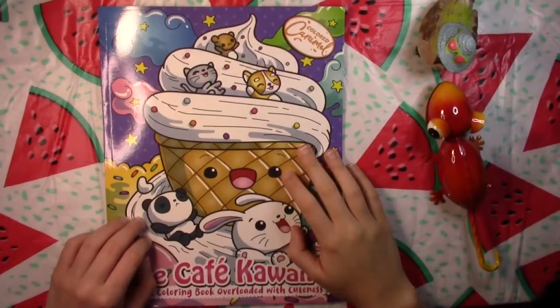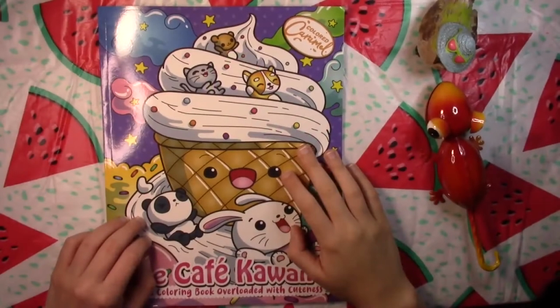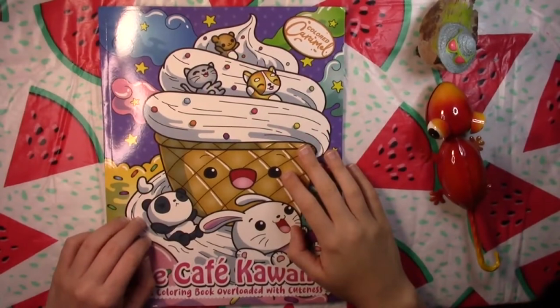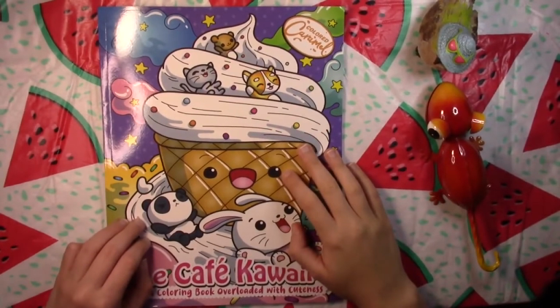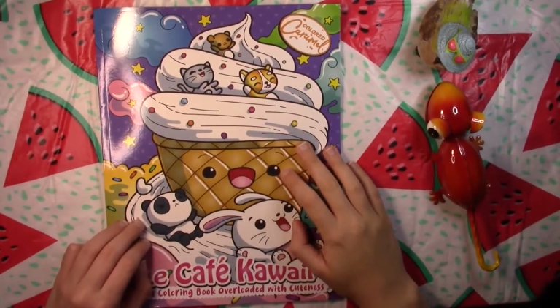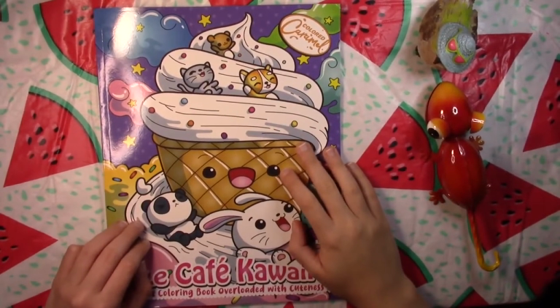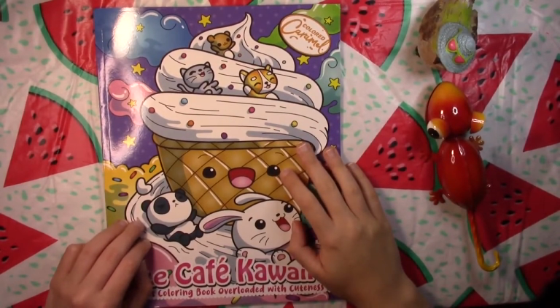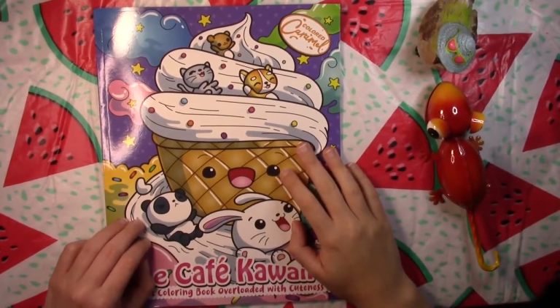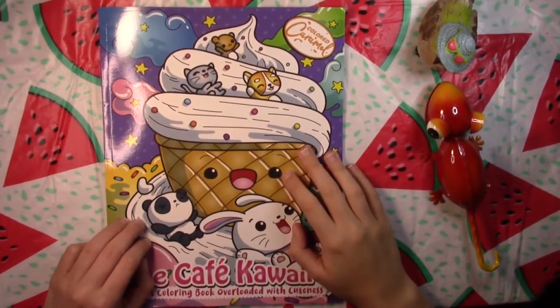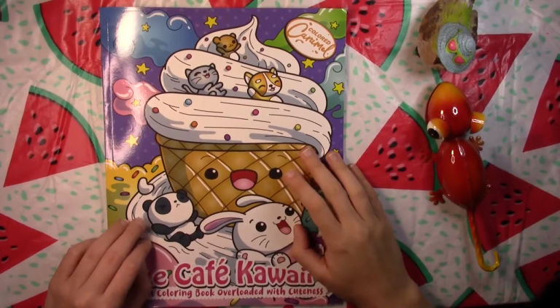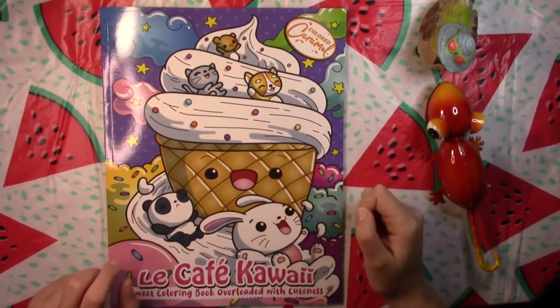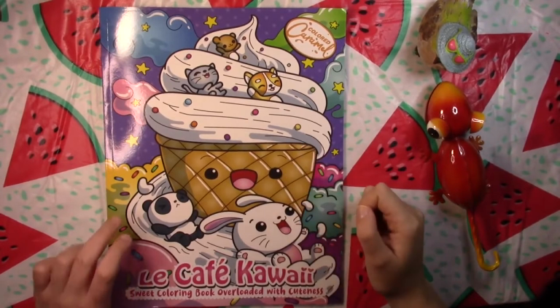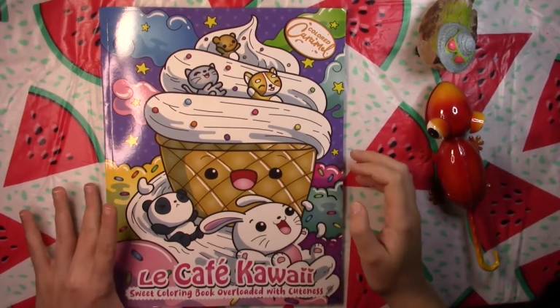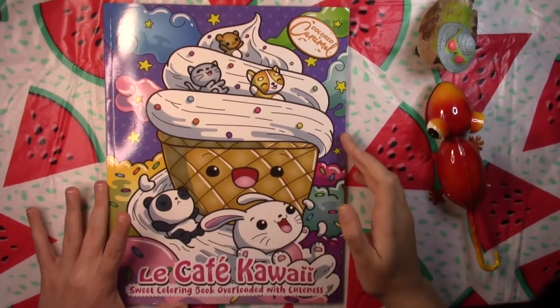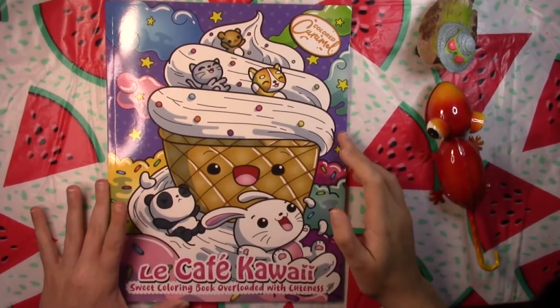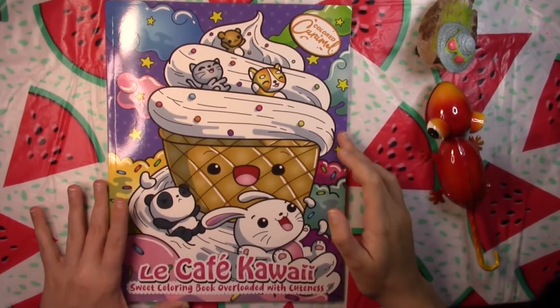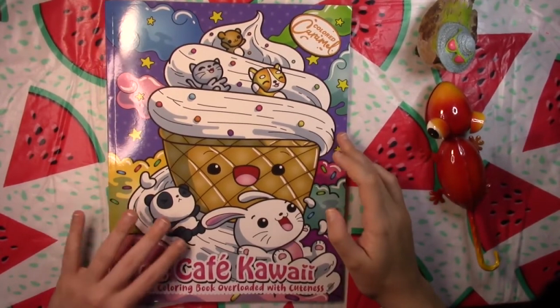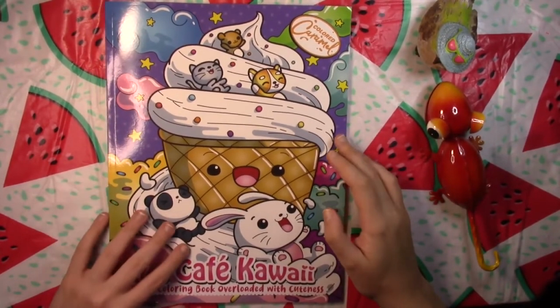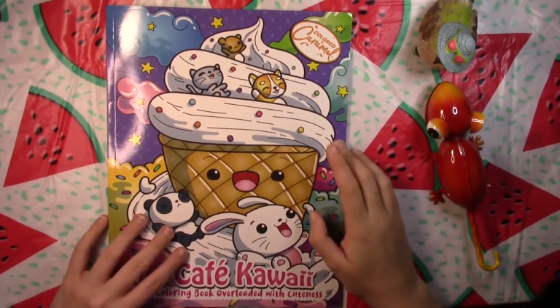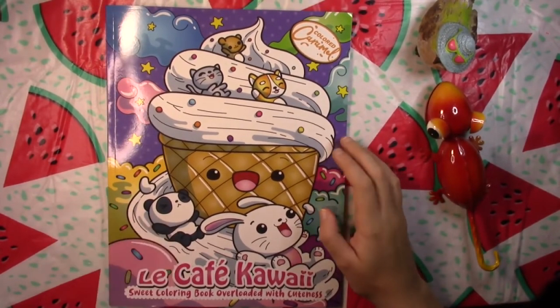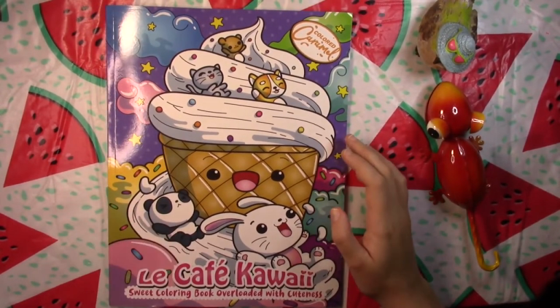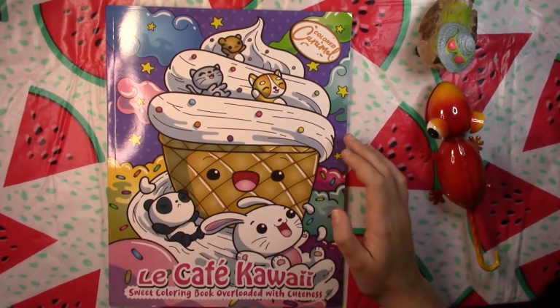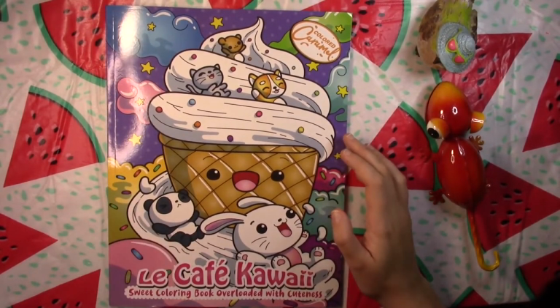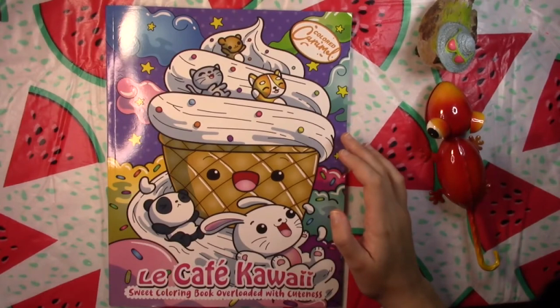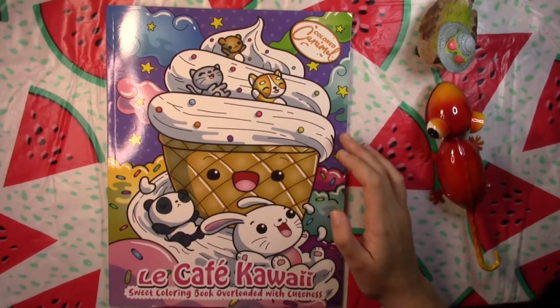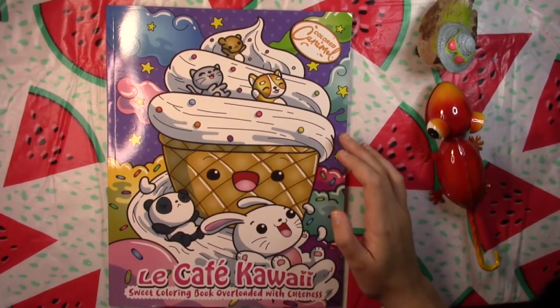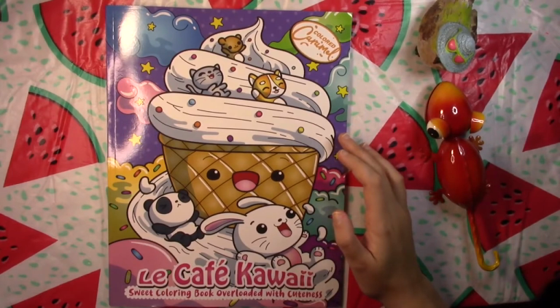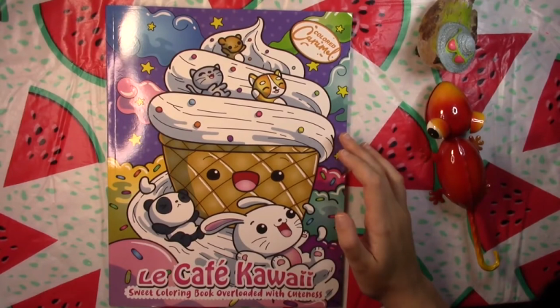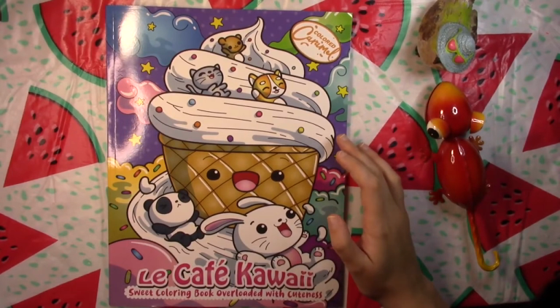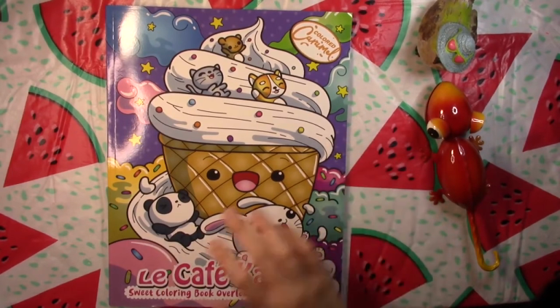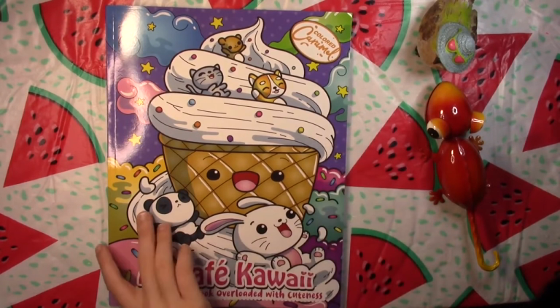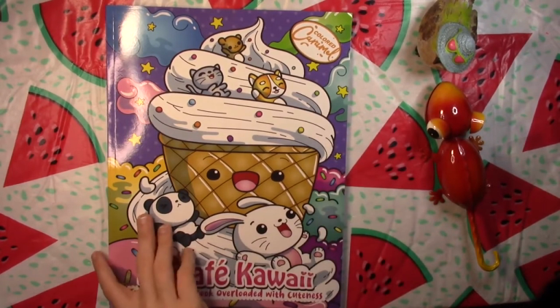Hello, everyone, and welcome back to Coloring with Haley. I have another flip through for you today. We're going to be taking a look at Le Cafe Kawaii by Colored Caramel — Sweet Coloring Book Overloaded with Cuteness.